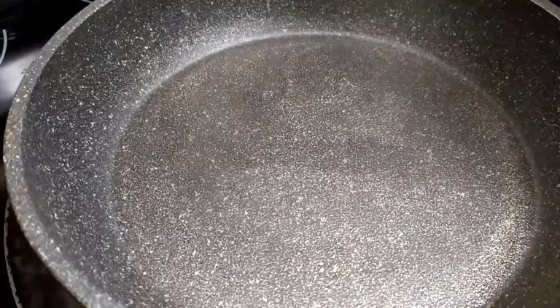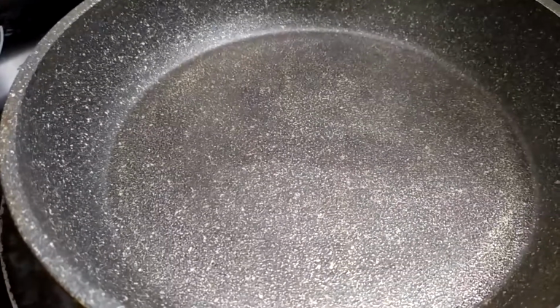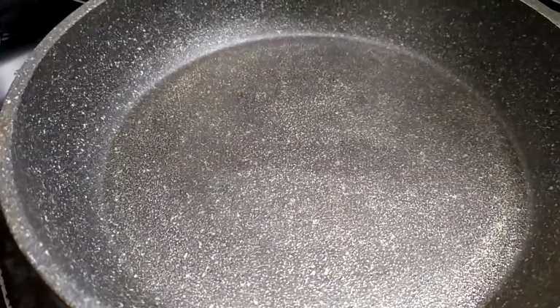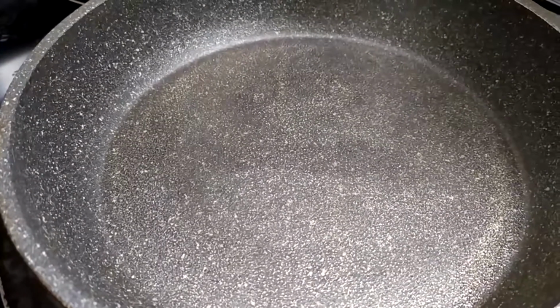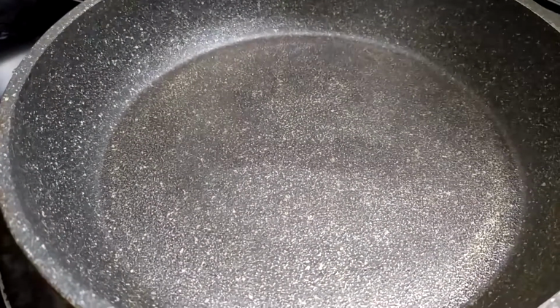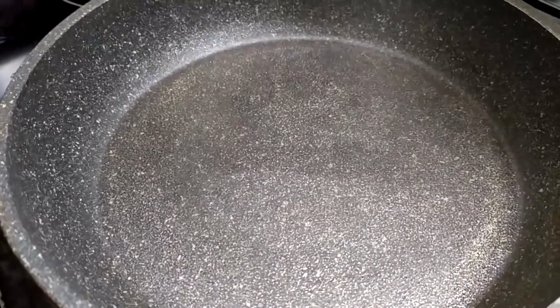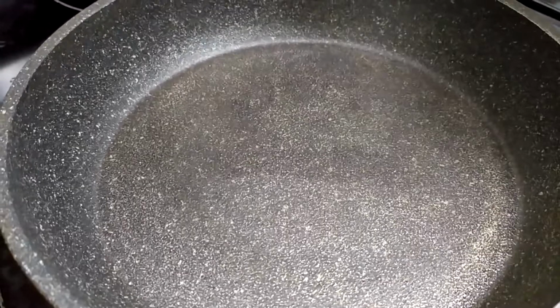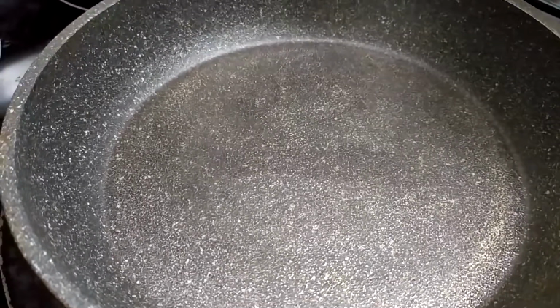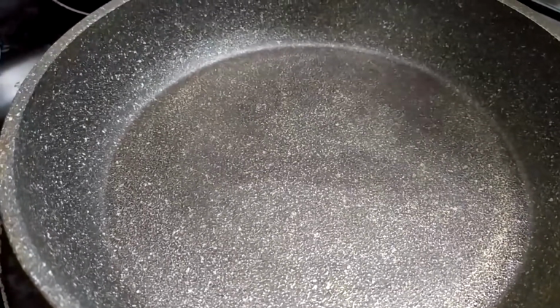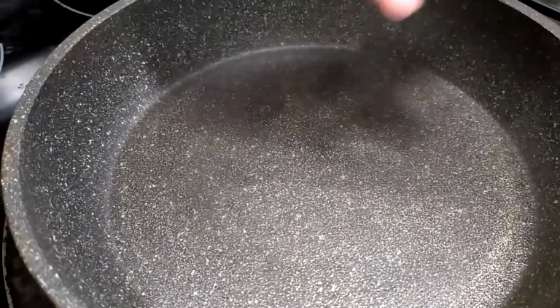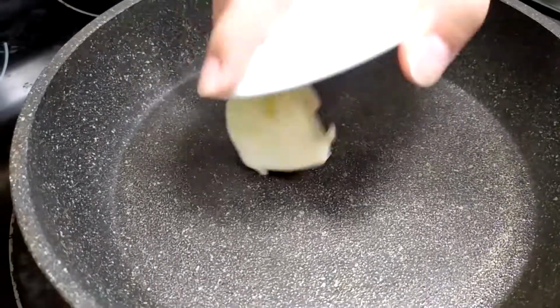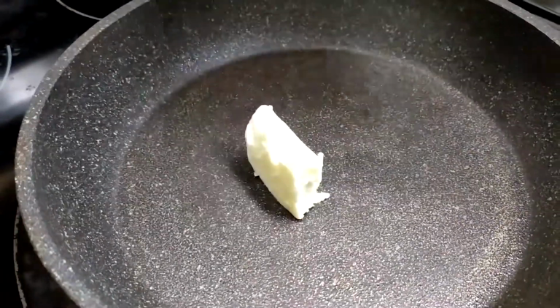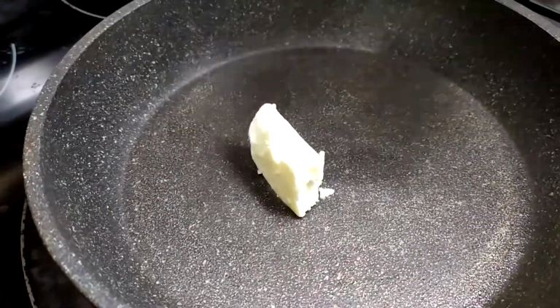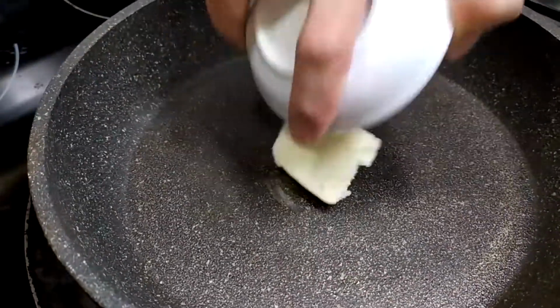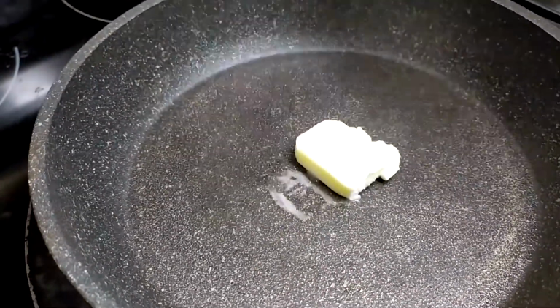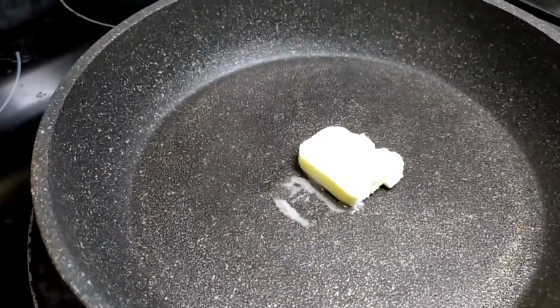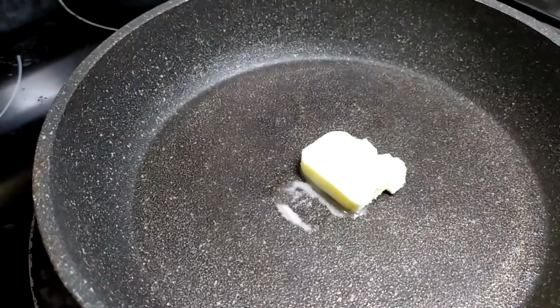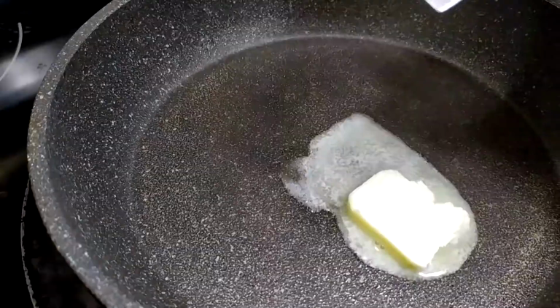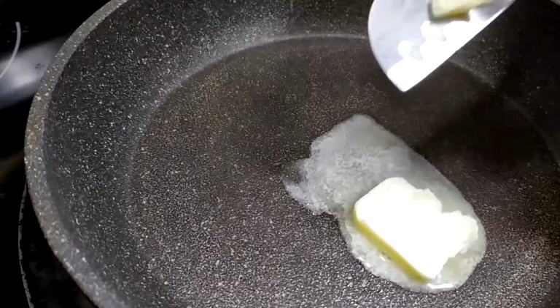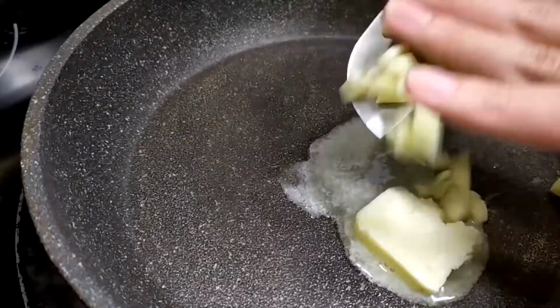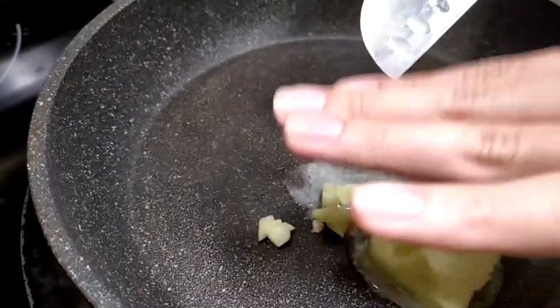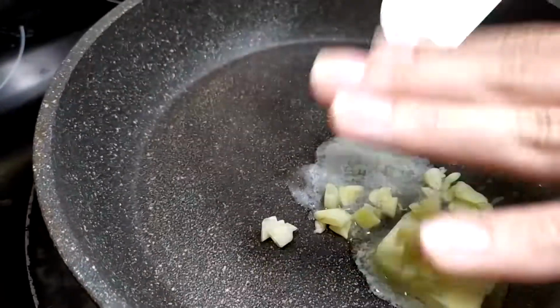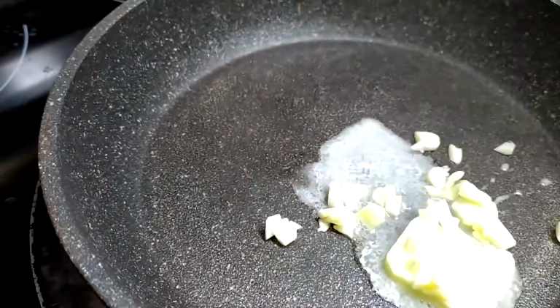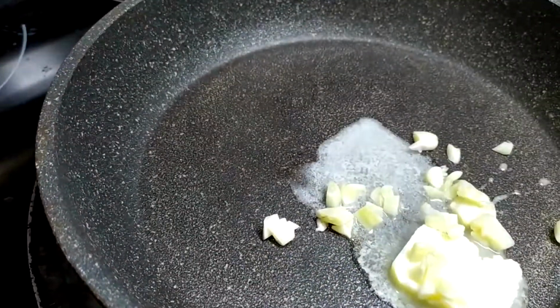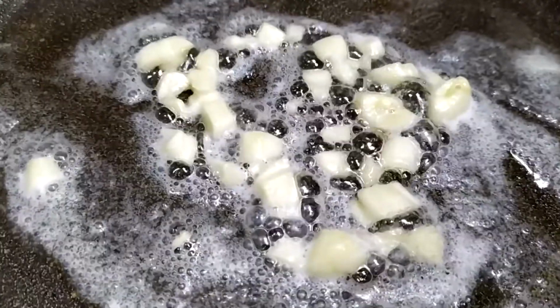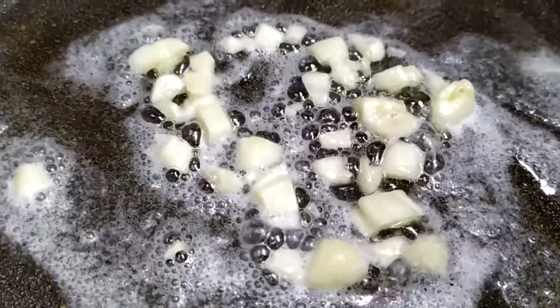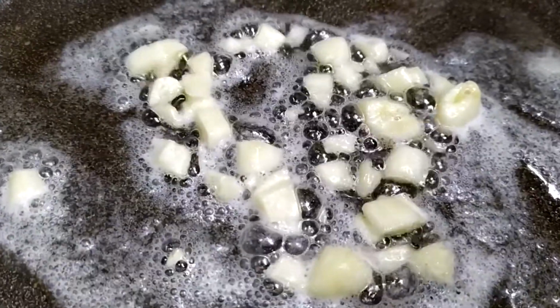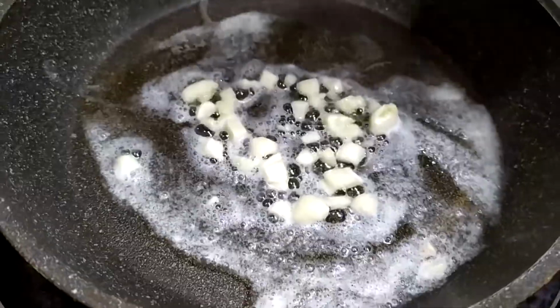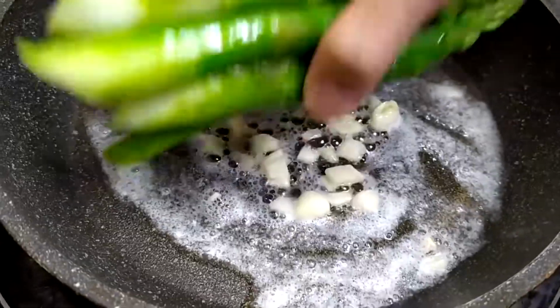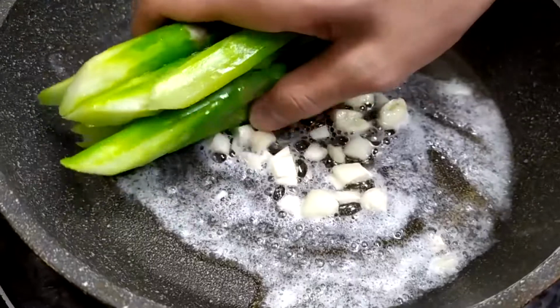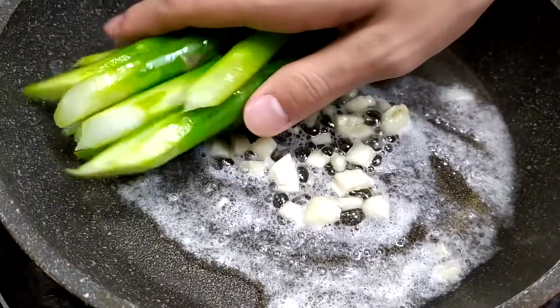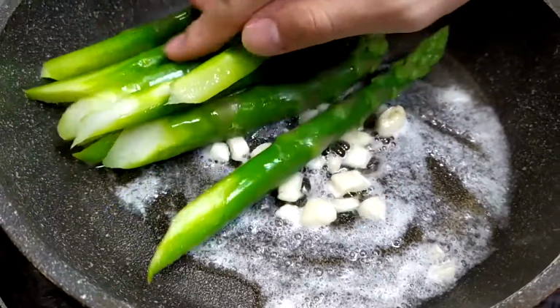In a cold pan, turn the stove on medium and put in about 15 grams of butter. I'm using unsalted butter. Then put in your garlic. When the garlic is sizzling, put in the asparagus and the stalks.